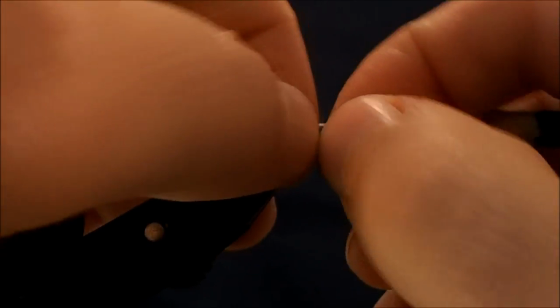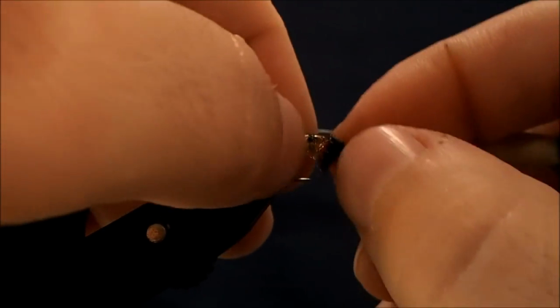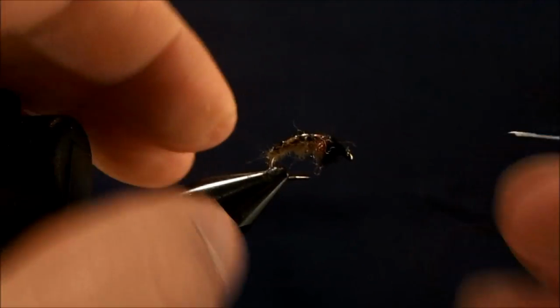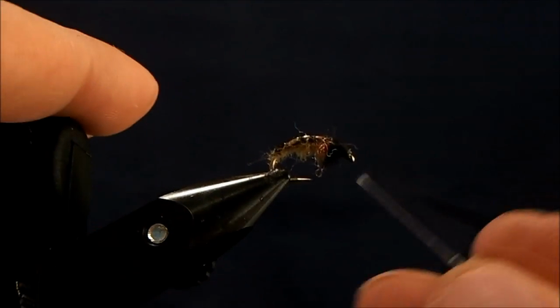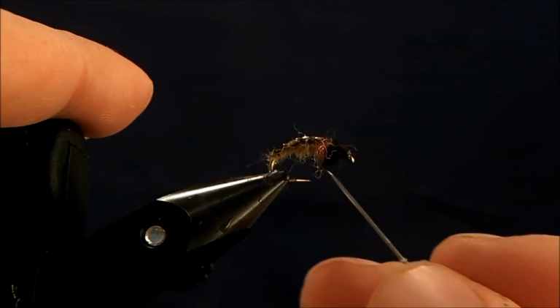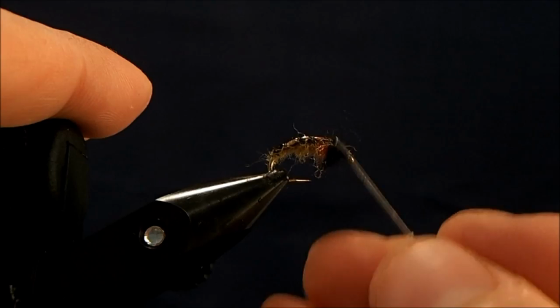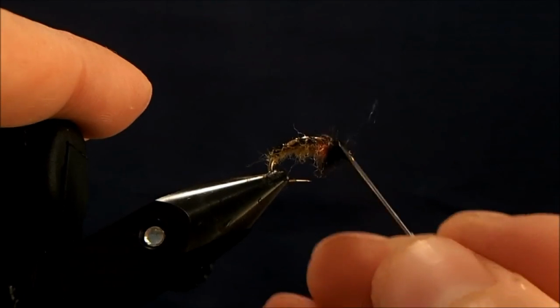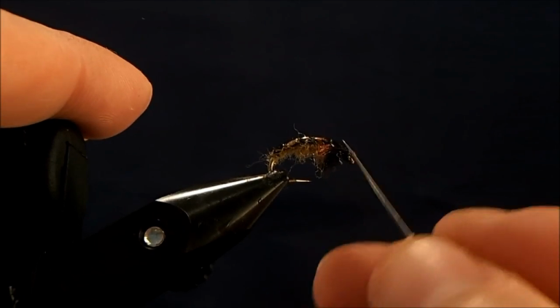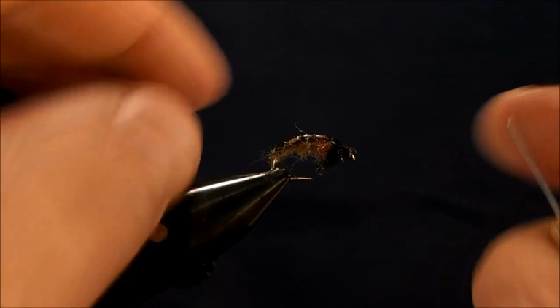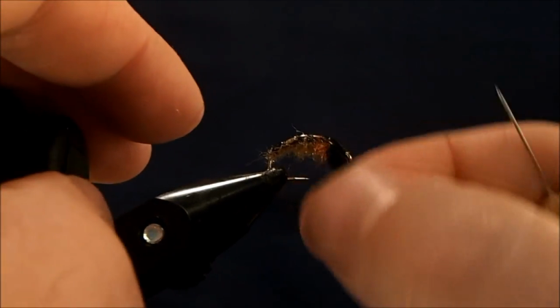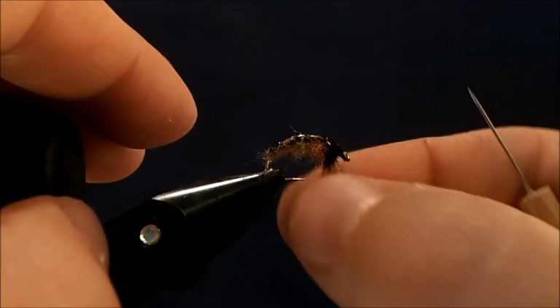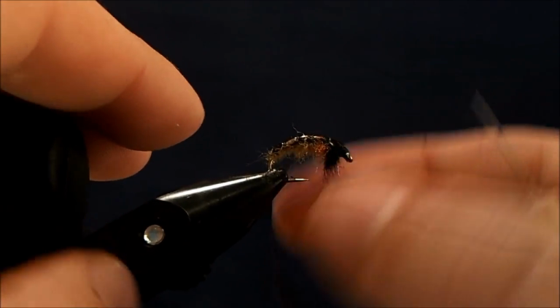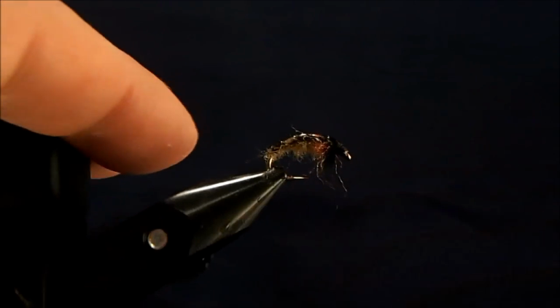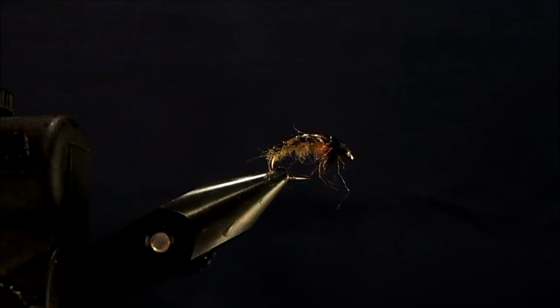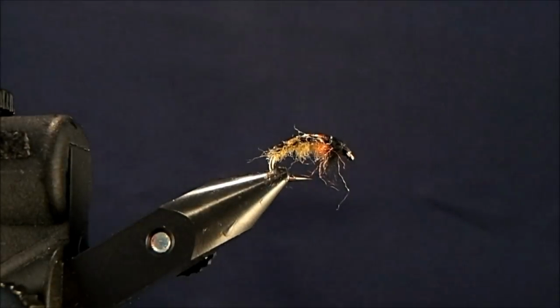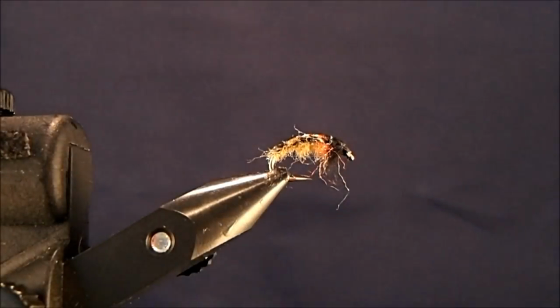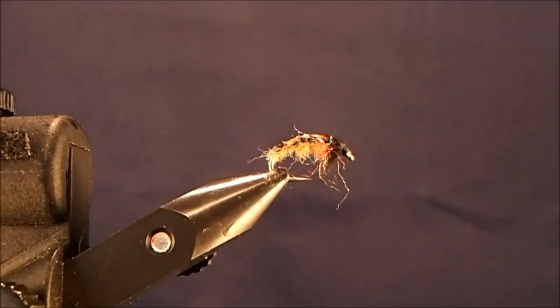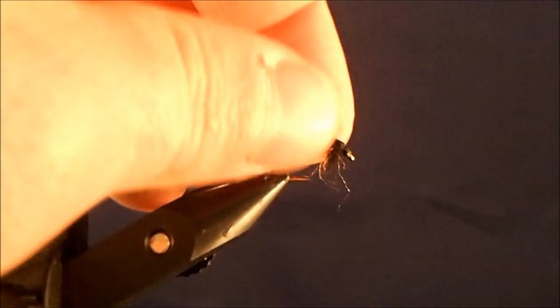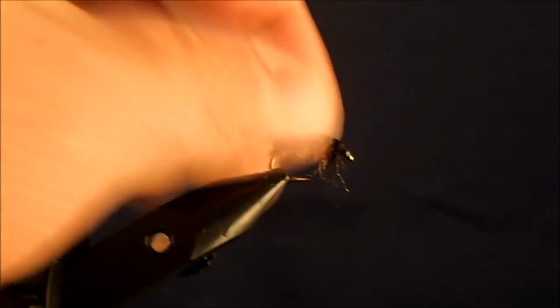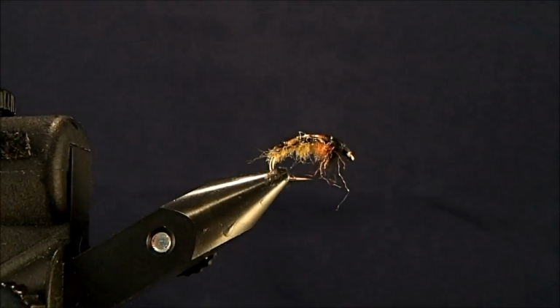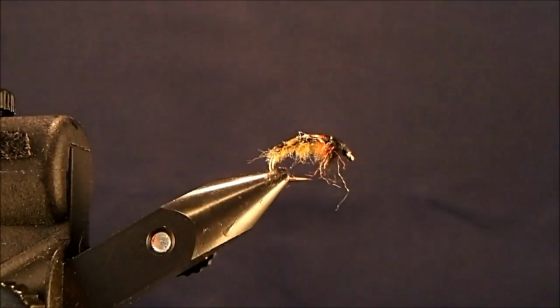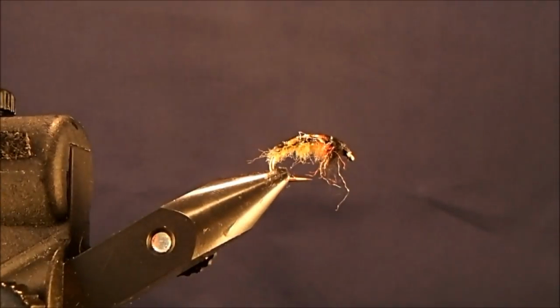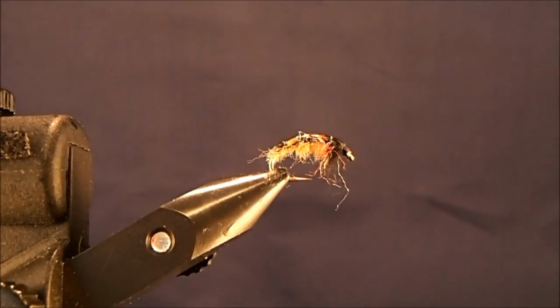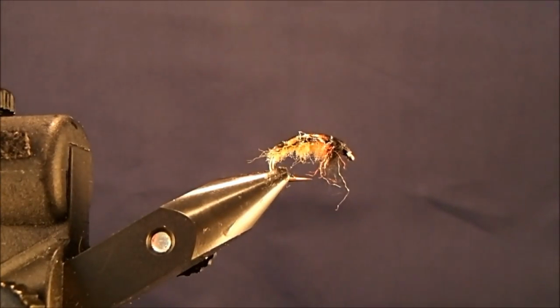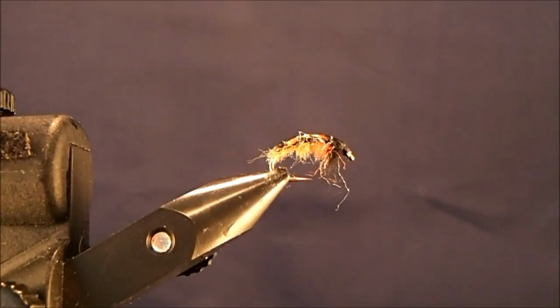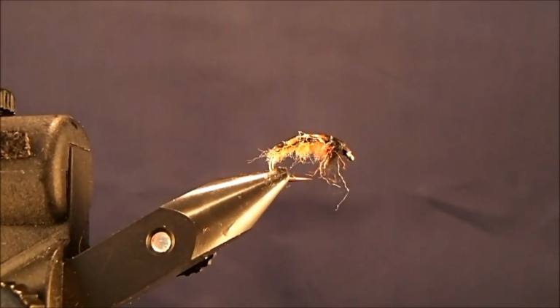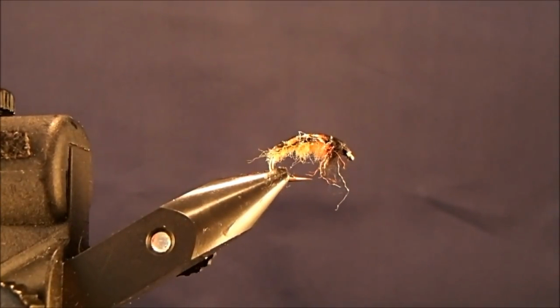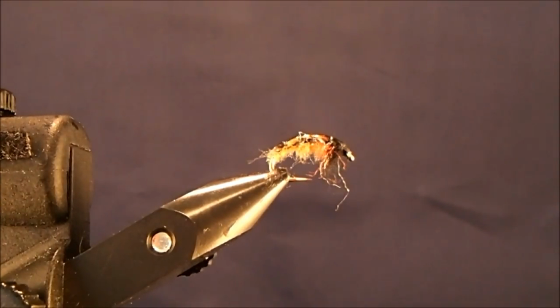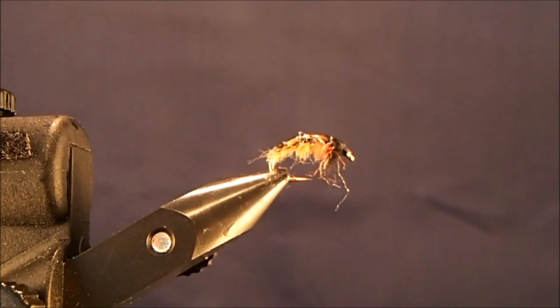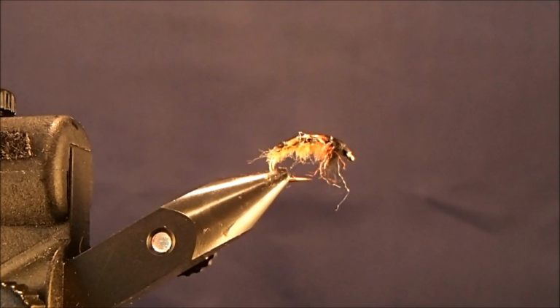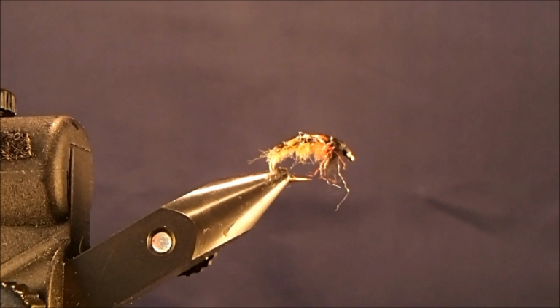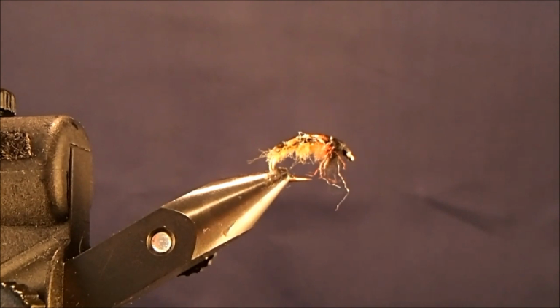And if you want to situate the scud back any differently, you can. And then that's it. That is just a generic check nymph pattern.